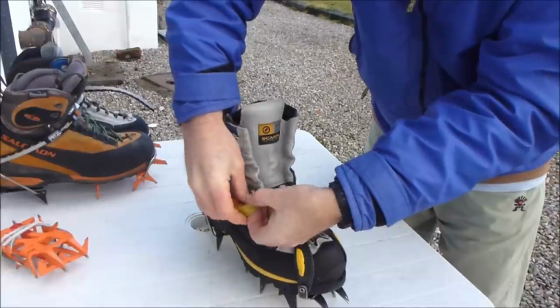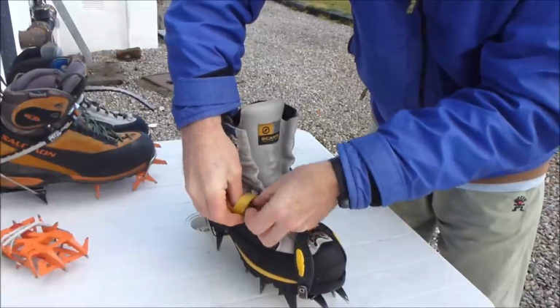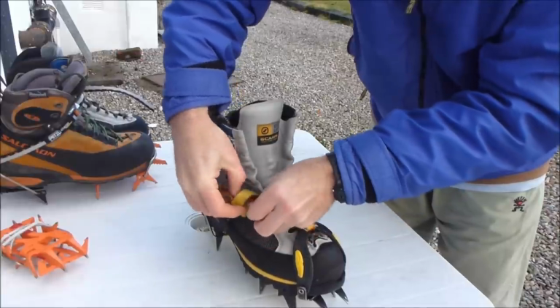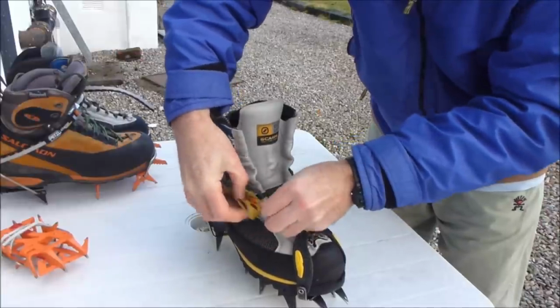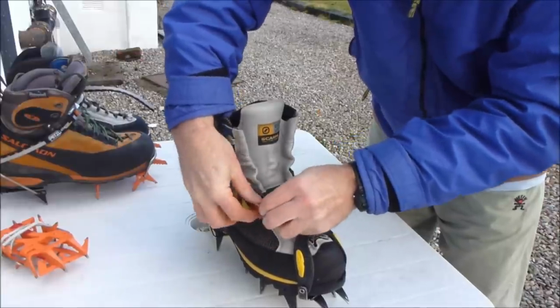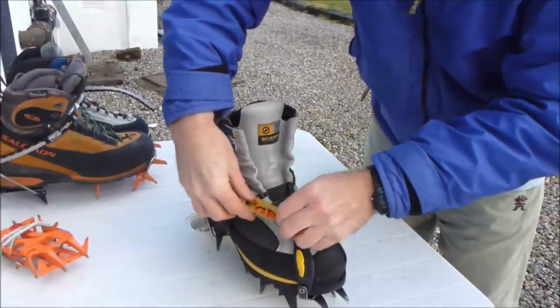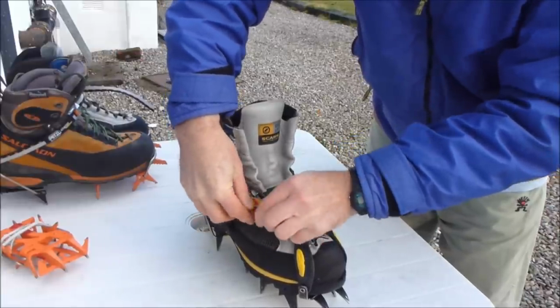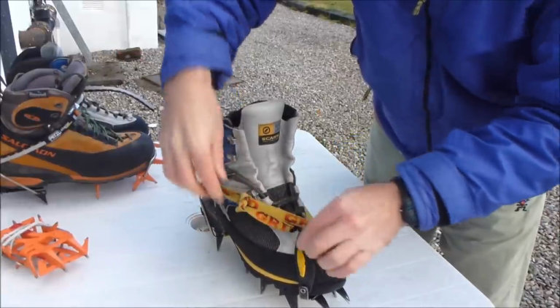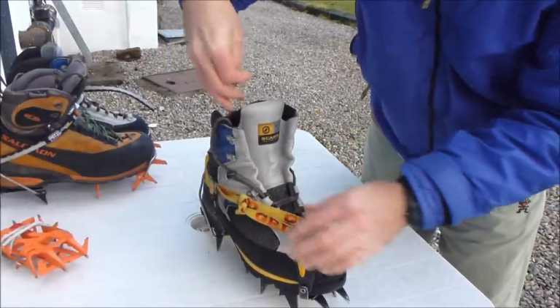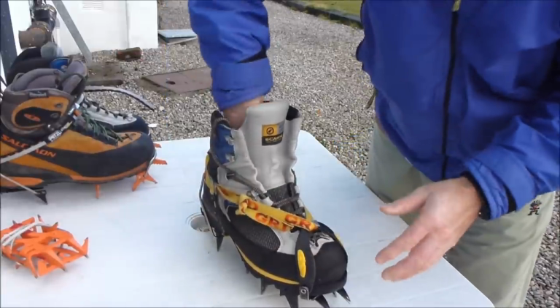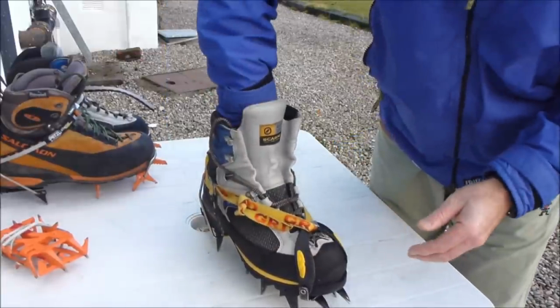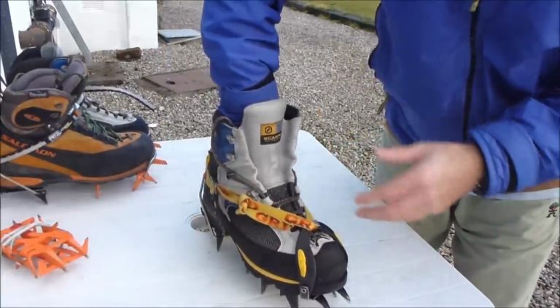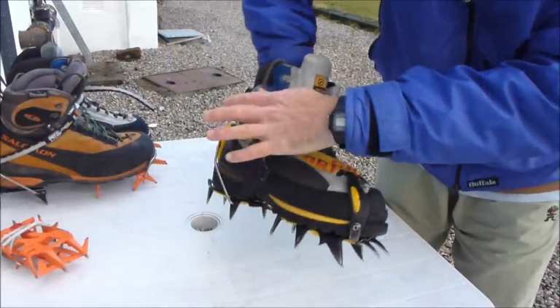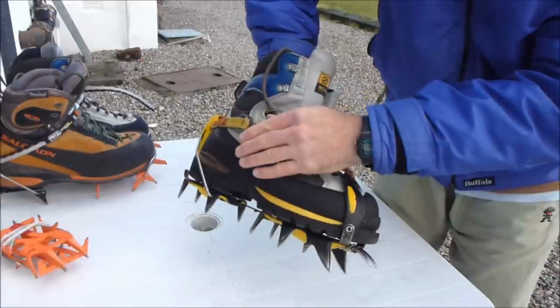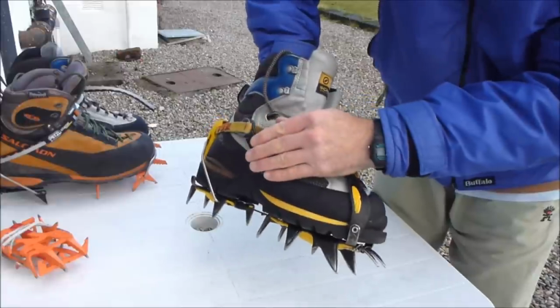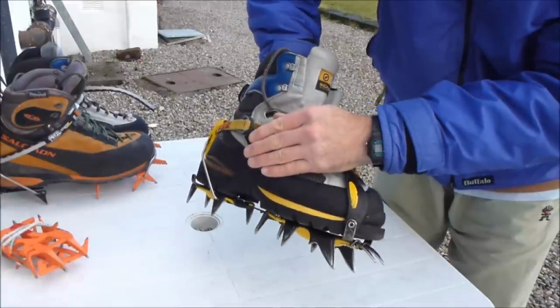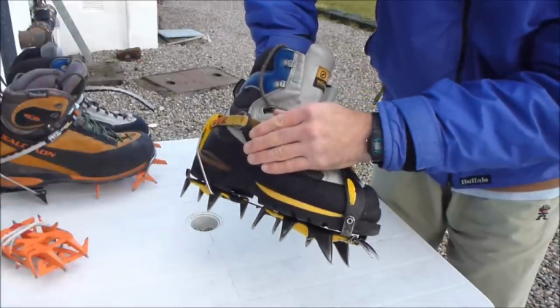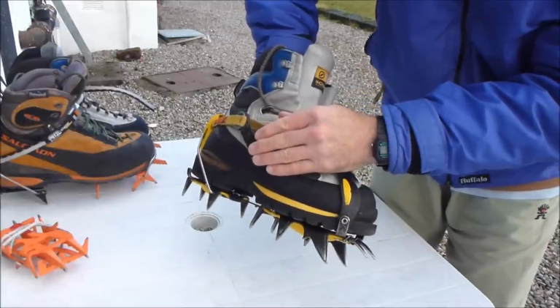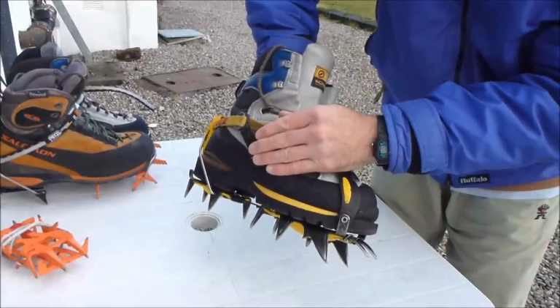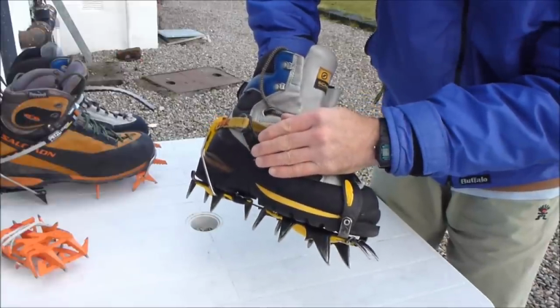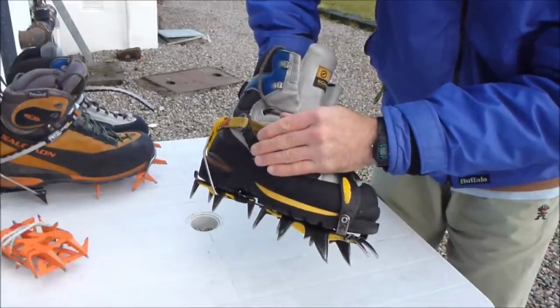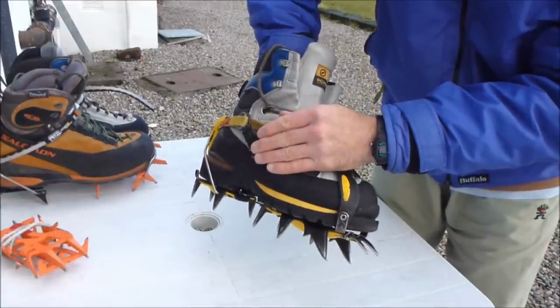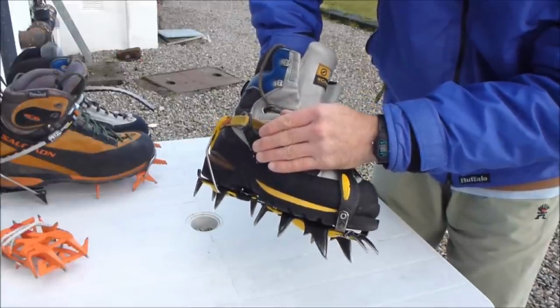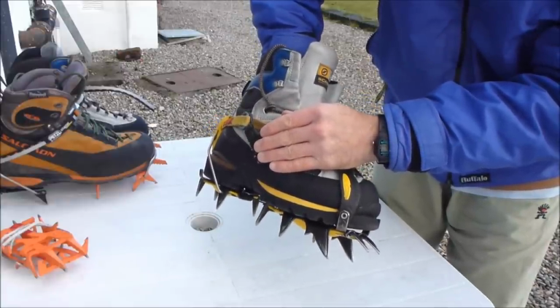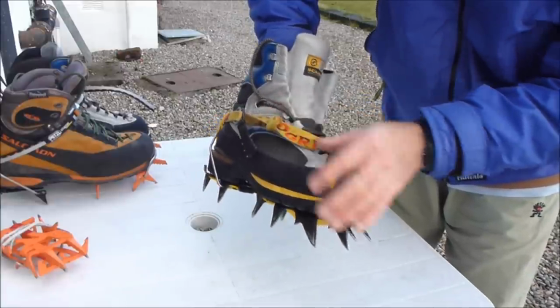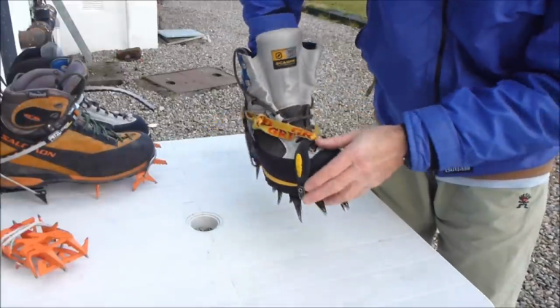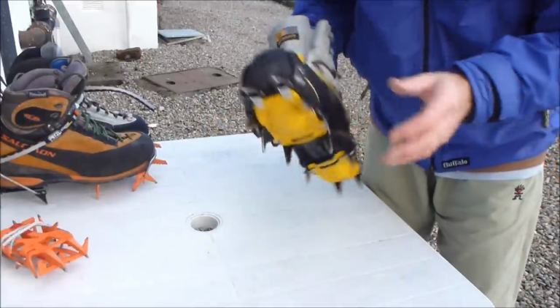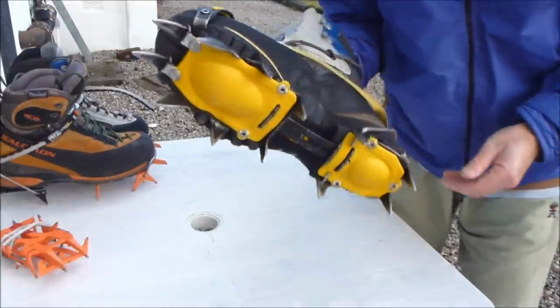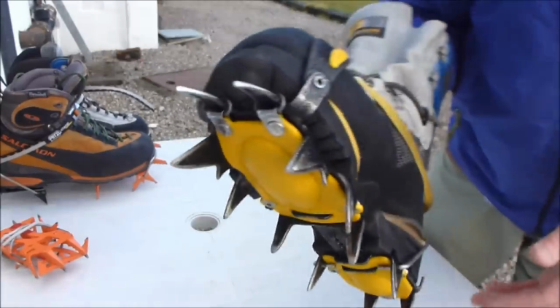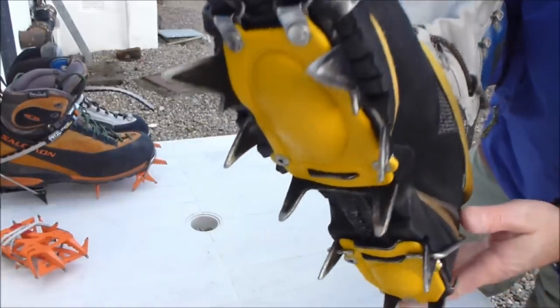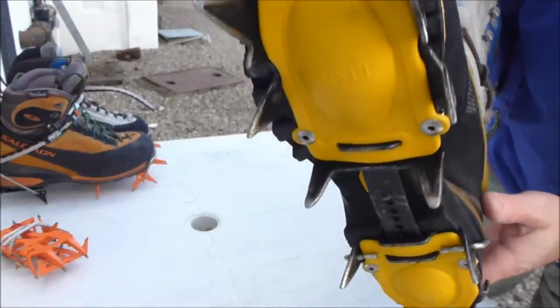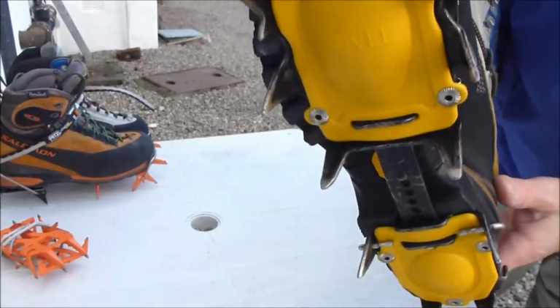If these are your own crampons, it's worth trimming off any excess strap, but allow enough so that you can actually pull it through the buckle while wearing gloves. Okay, so that's it — the crampon is fully fitted.